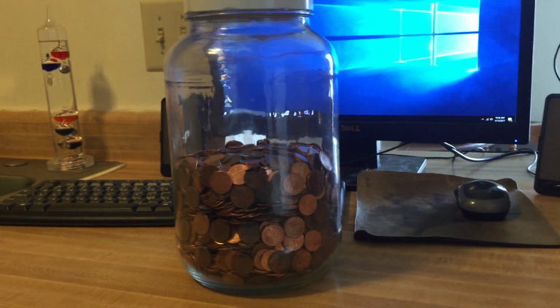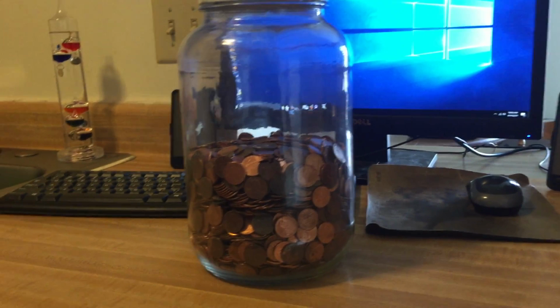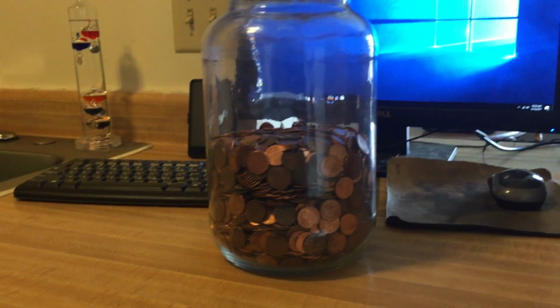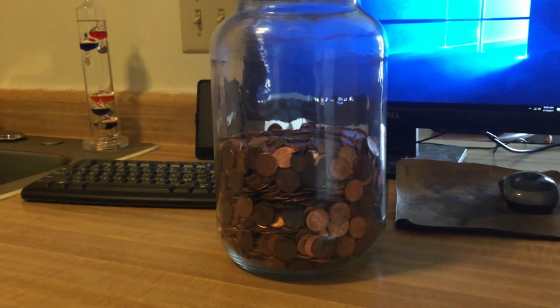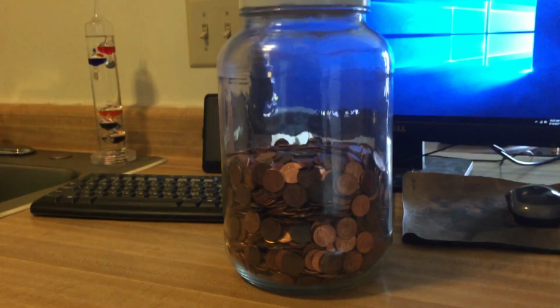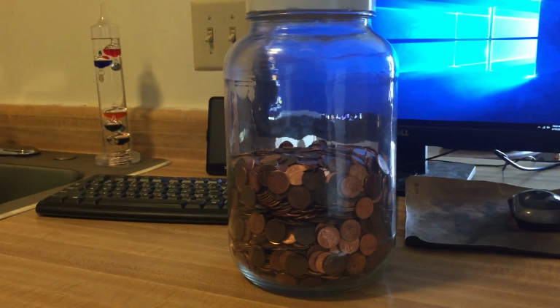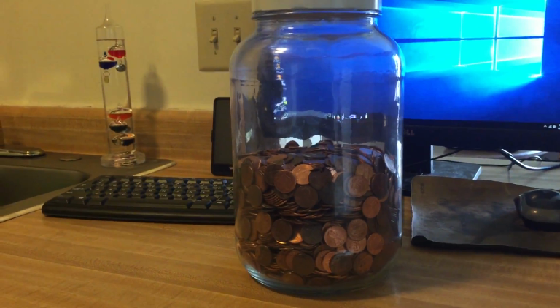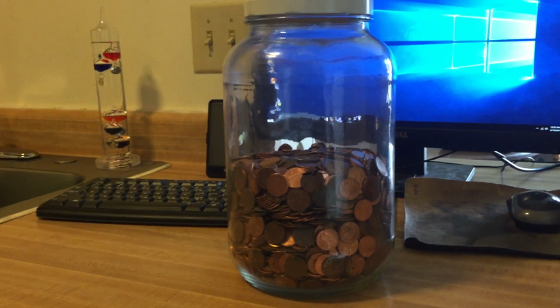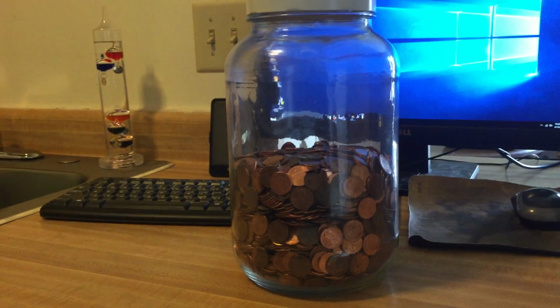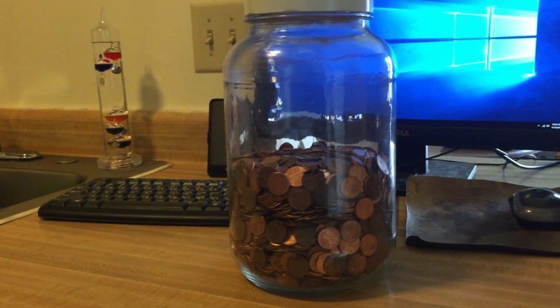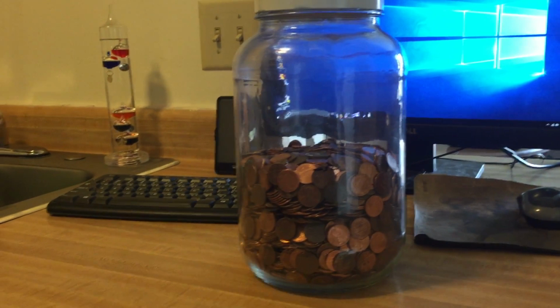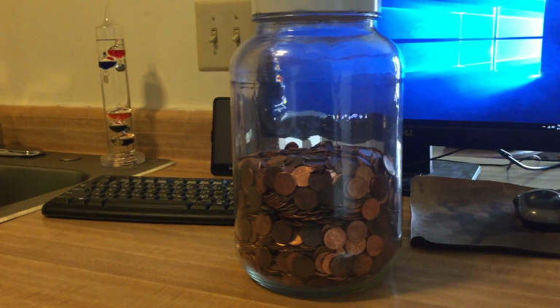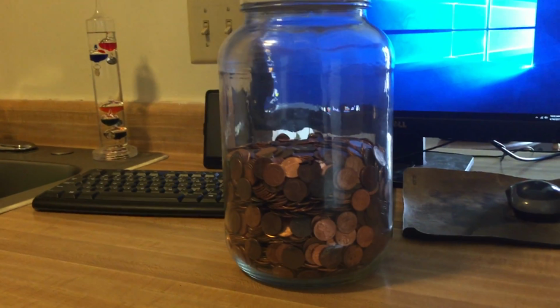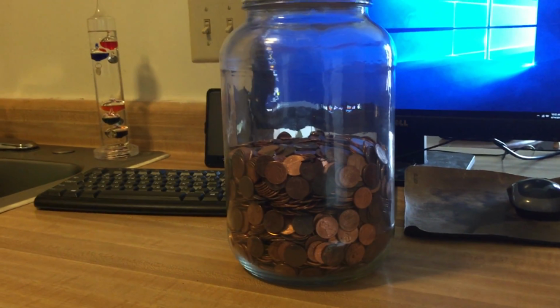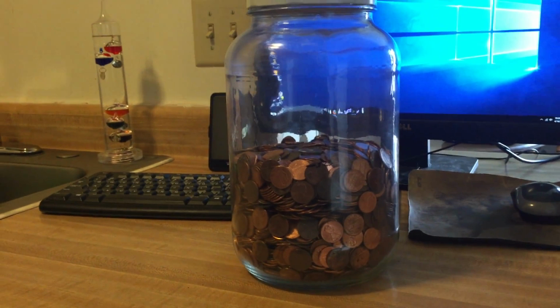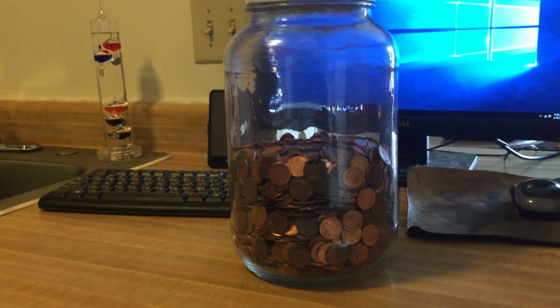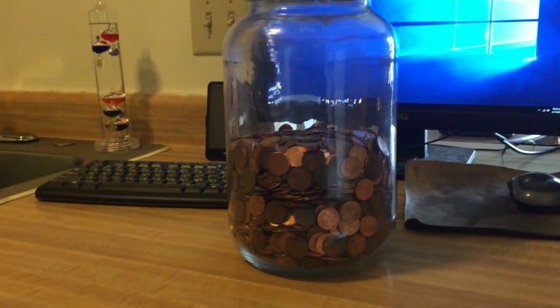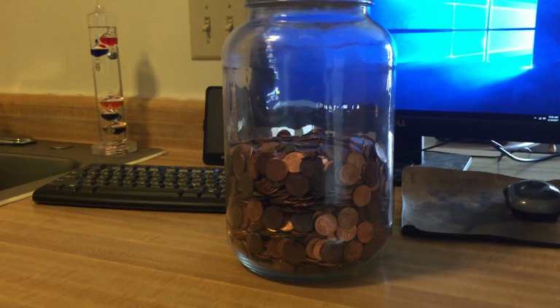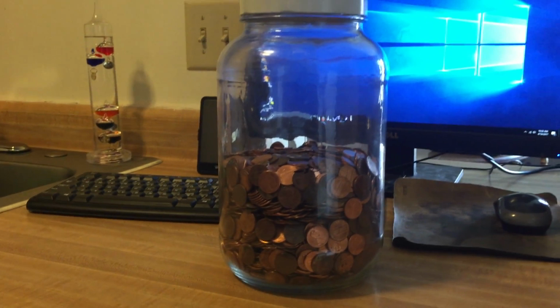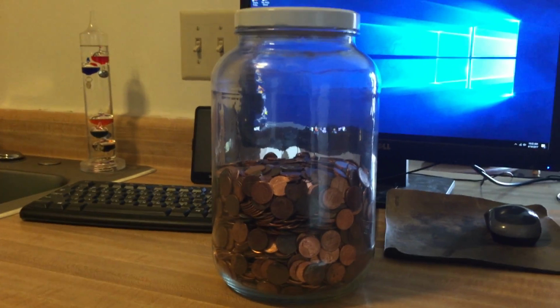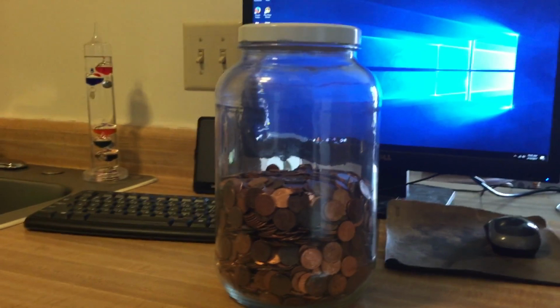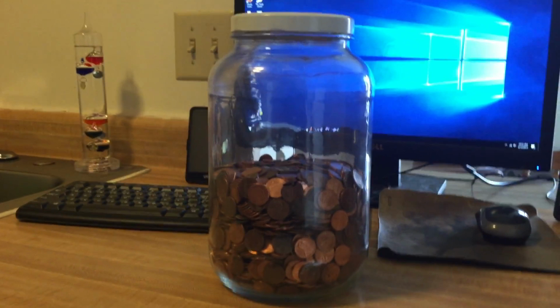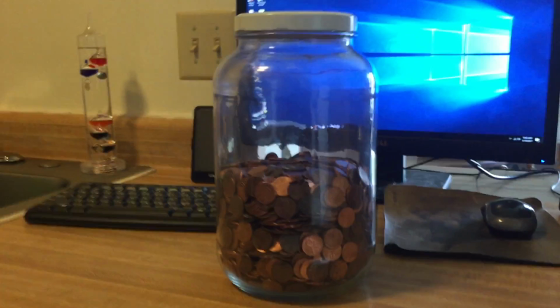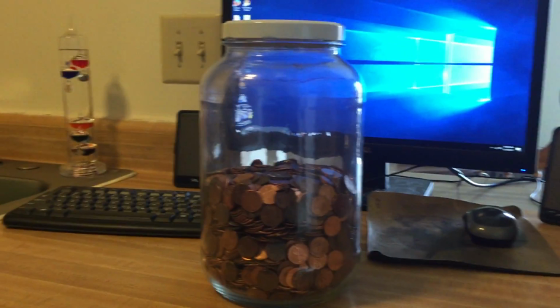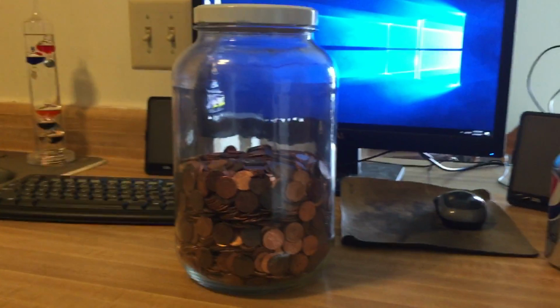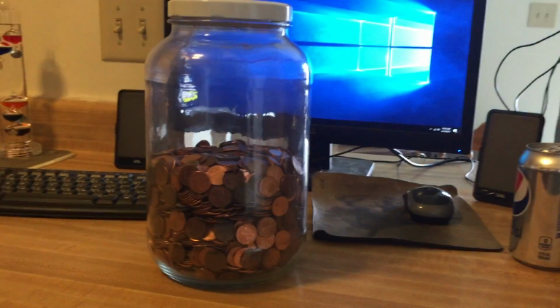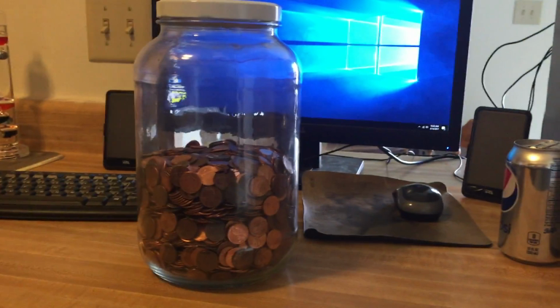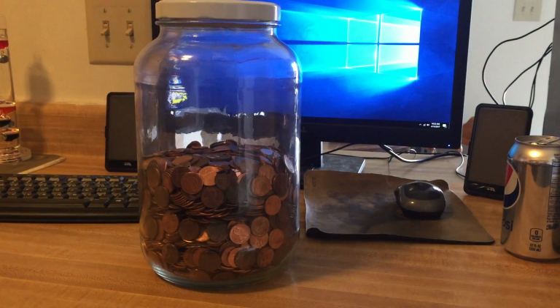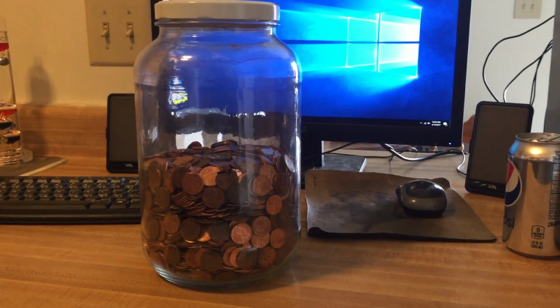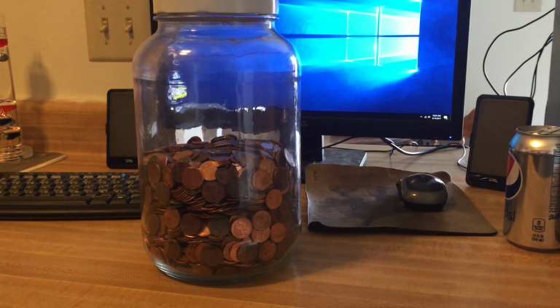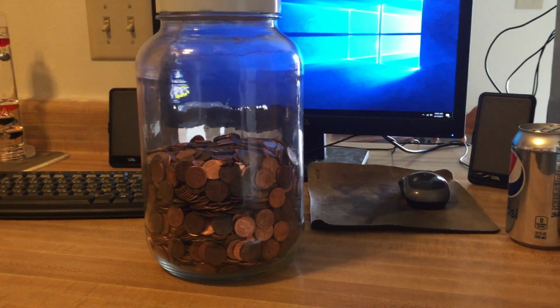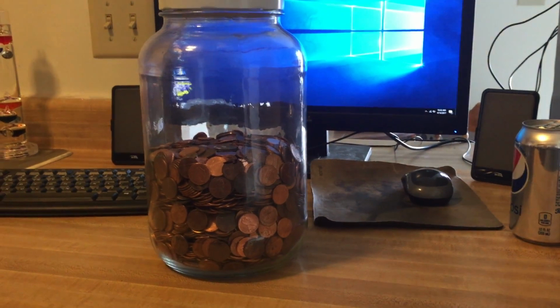At any rate, that's what I'm doing — just go up to the bank, buy a $25 box of pennies, sort them out, stick them in here. I'll let you know when I get the thing filled. Have a great day!